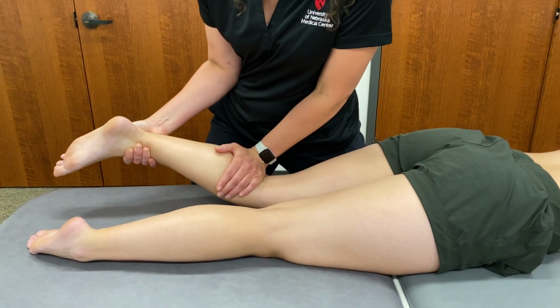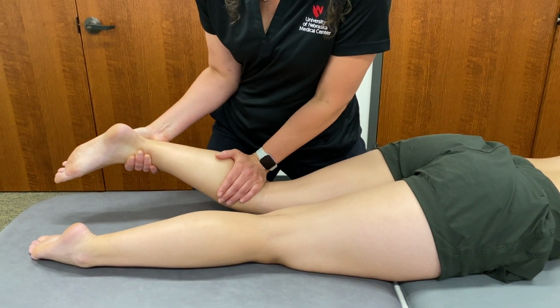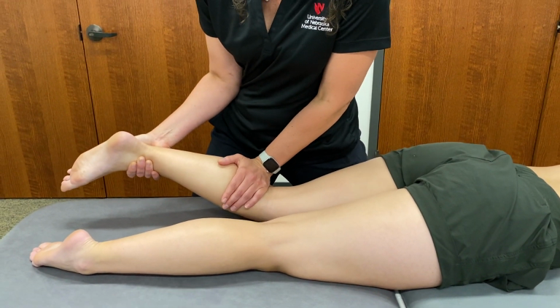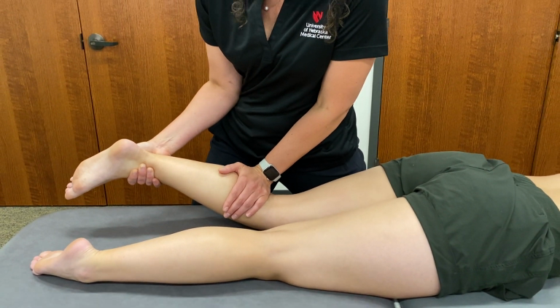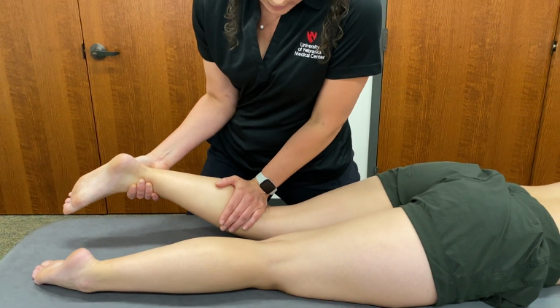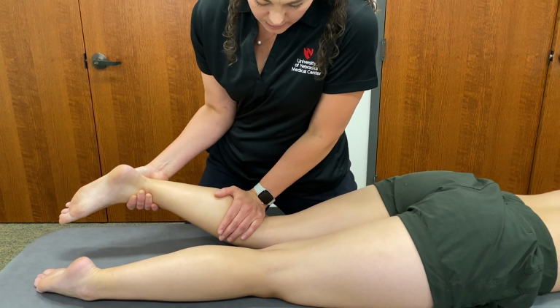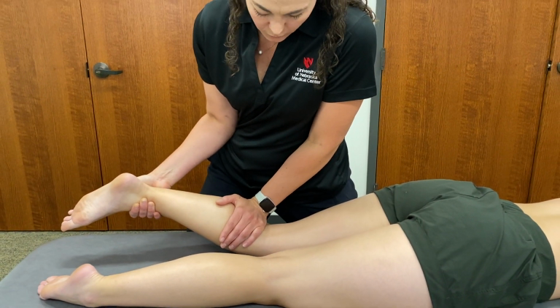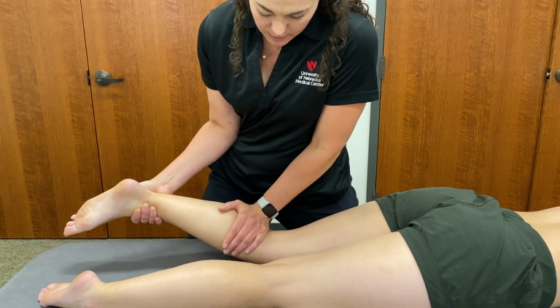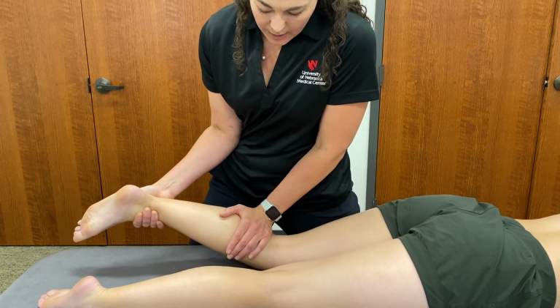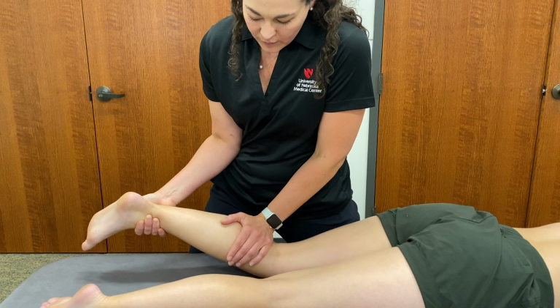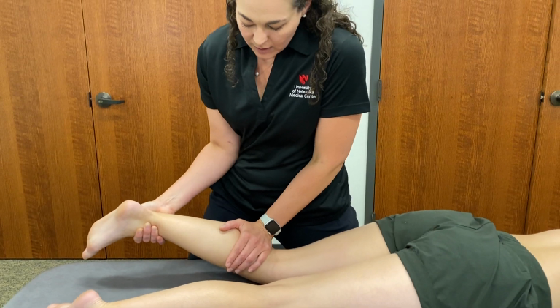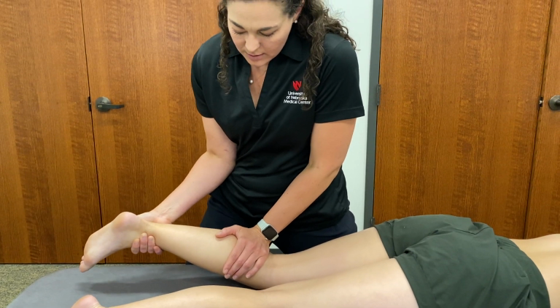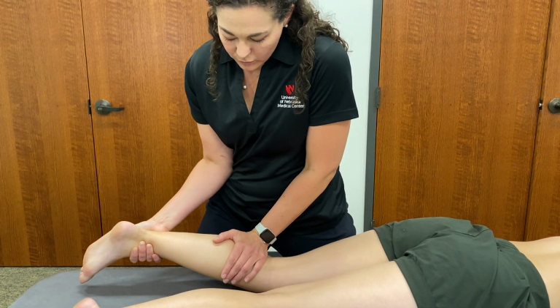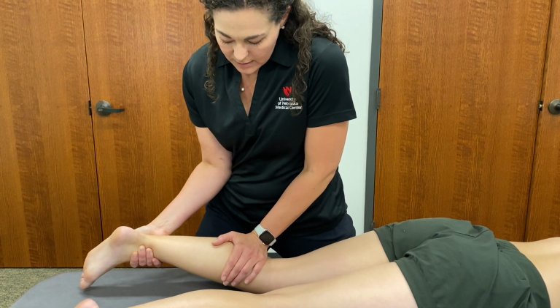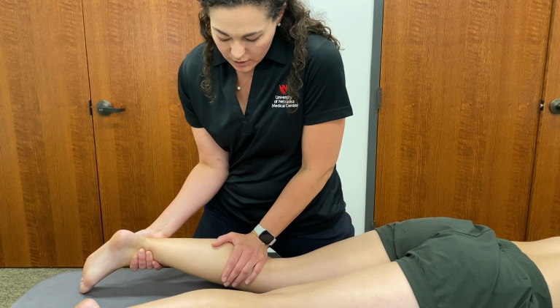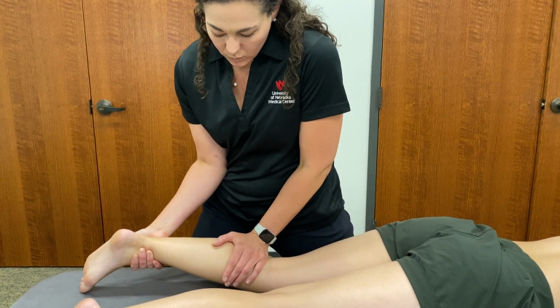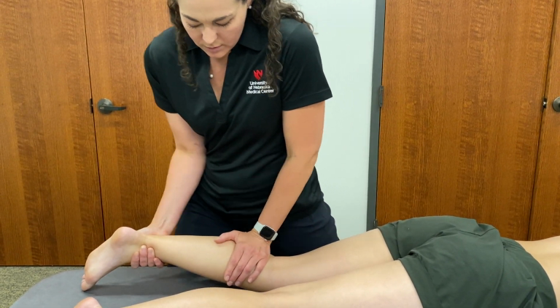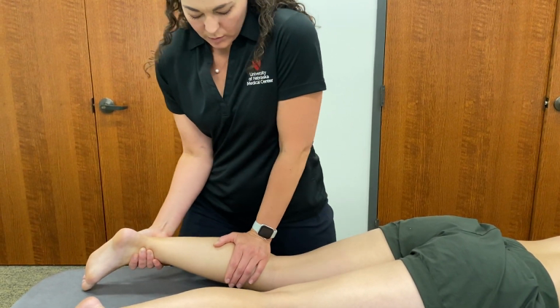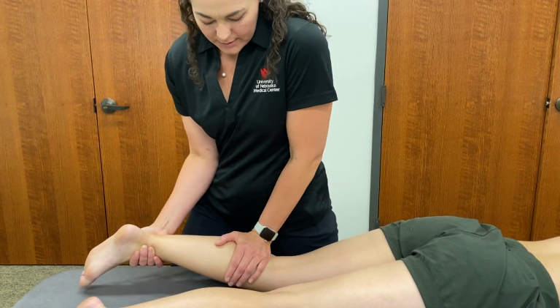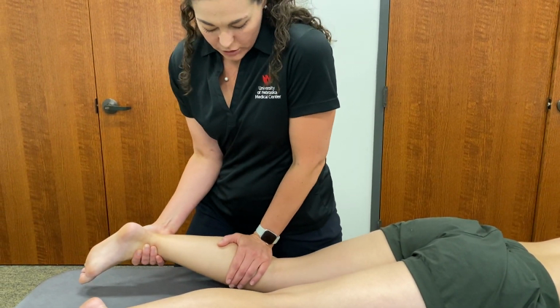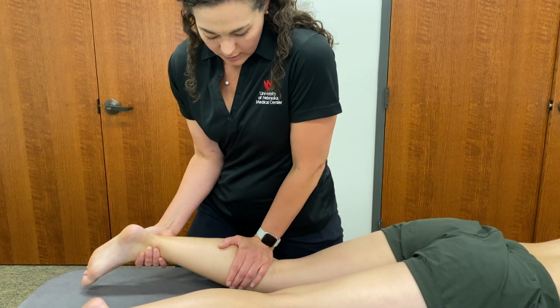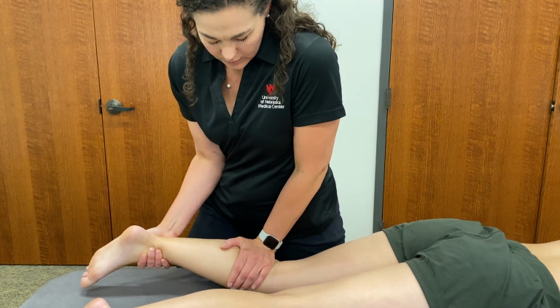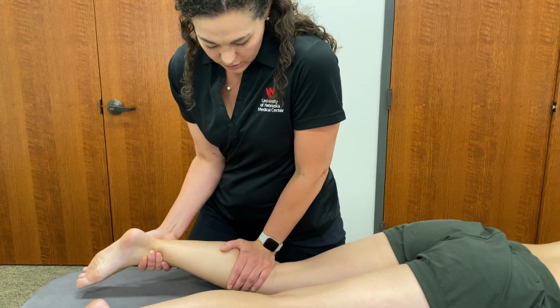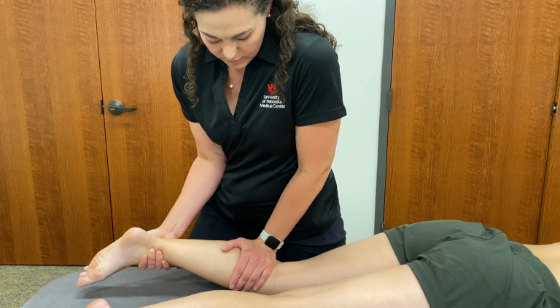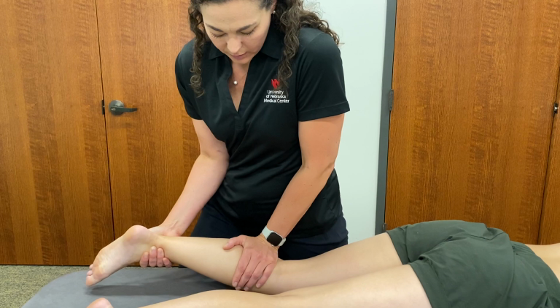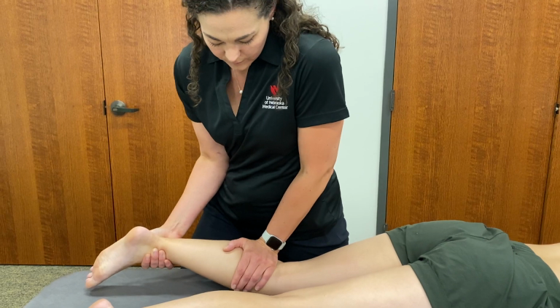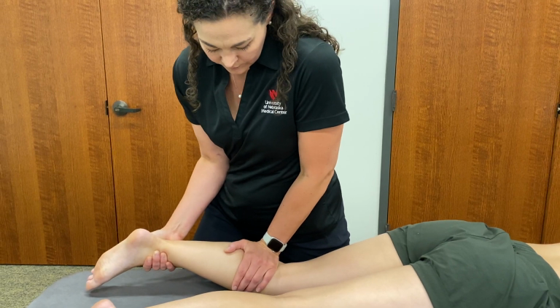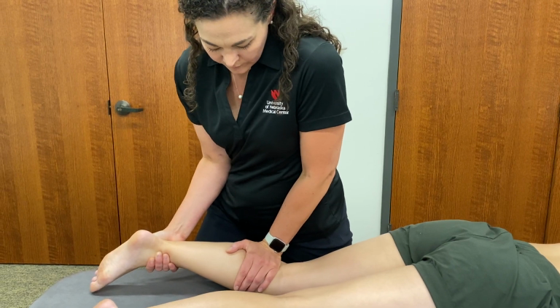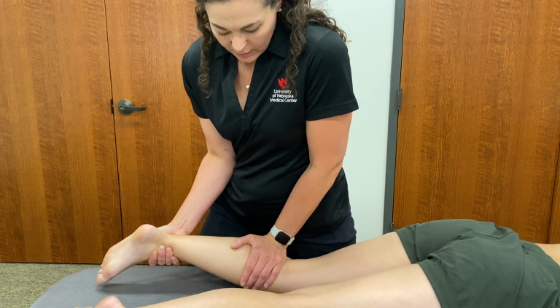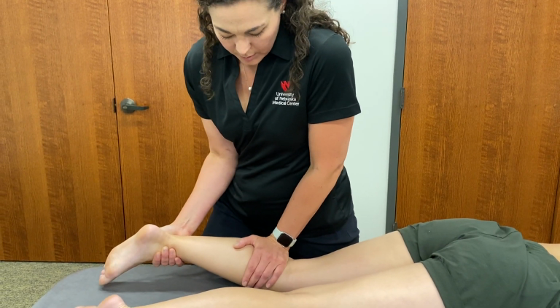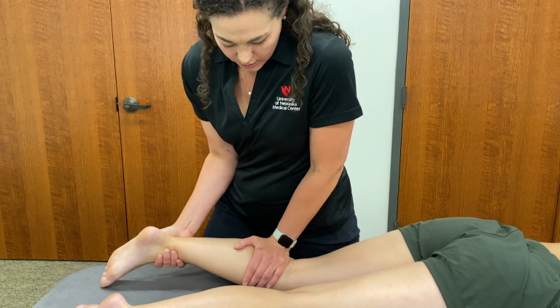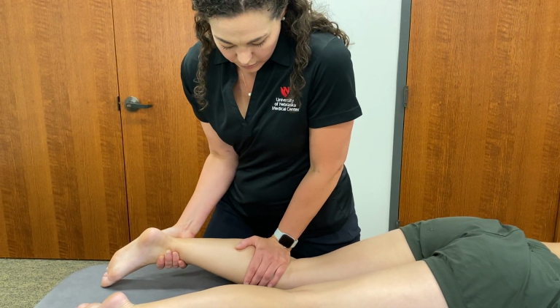I can provide that posterior to anterior force, and then because this is improving extension, I could work into more and more extension and then just adjust my angle as the patient improves.